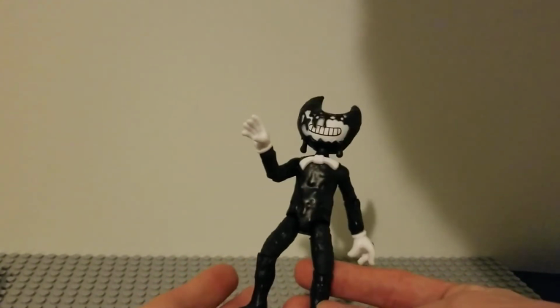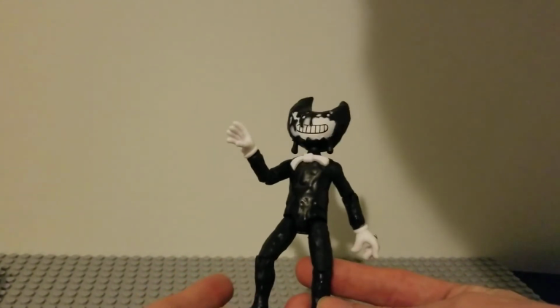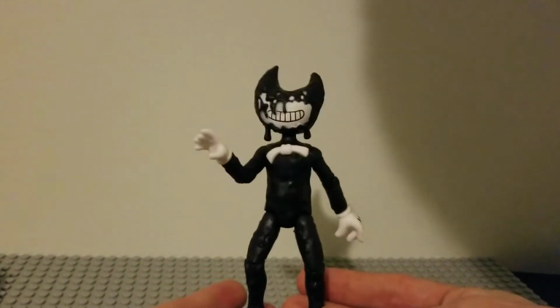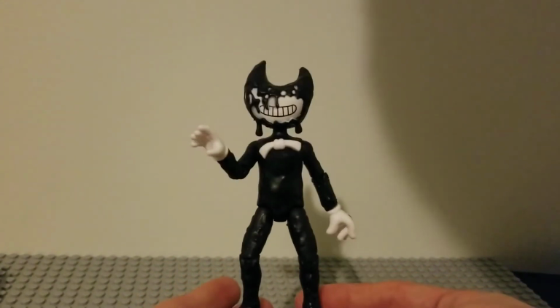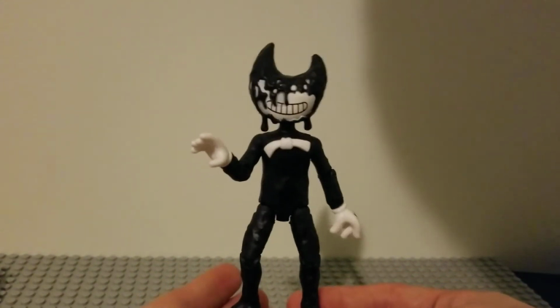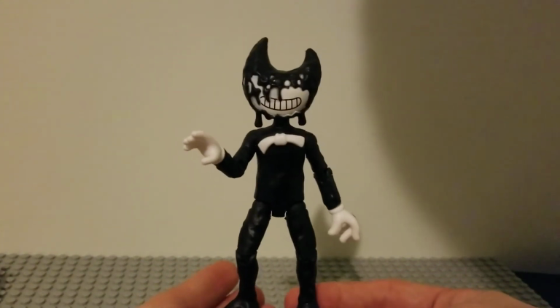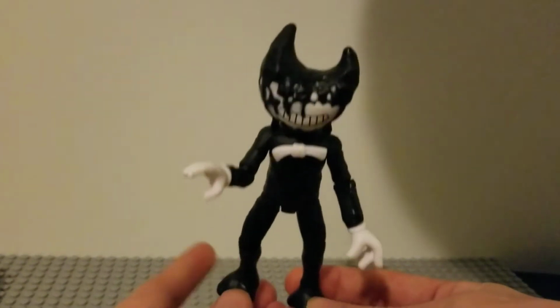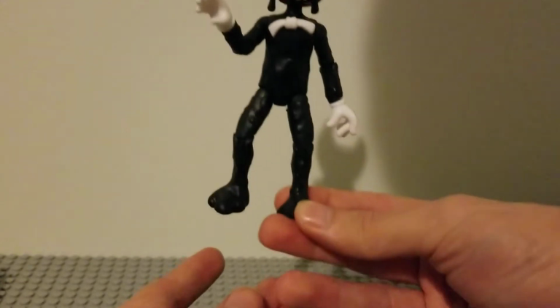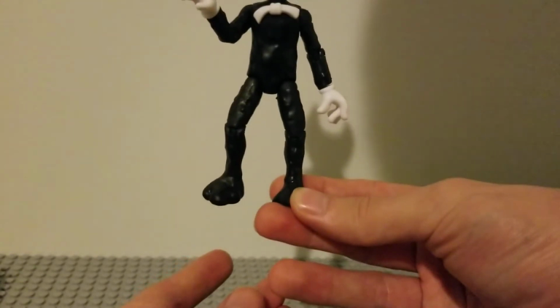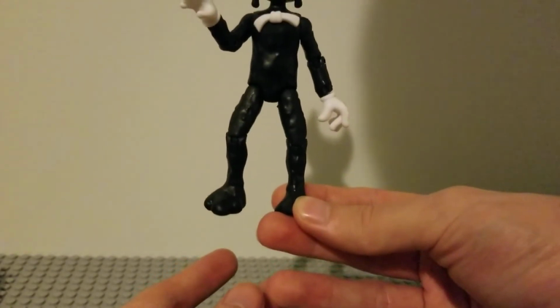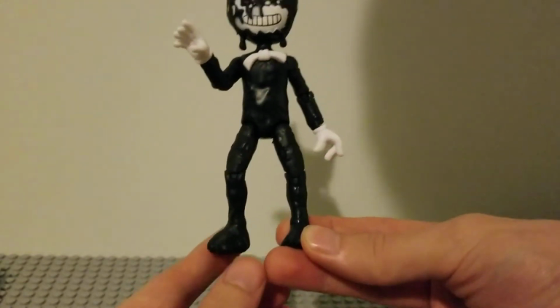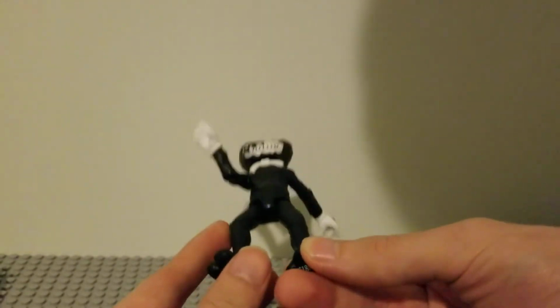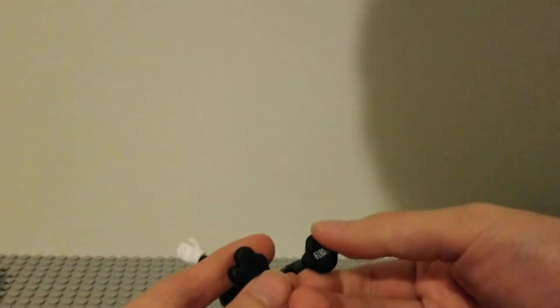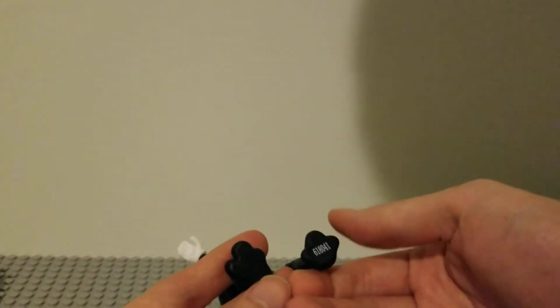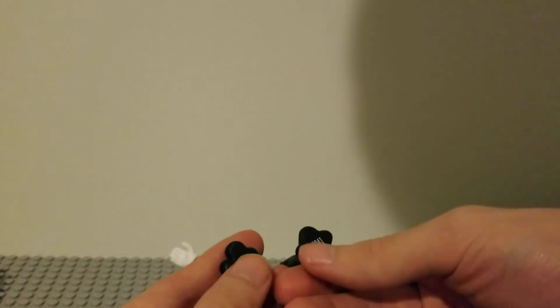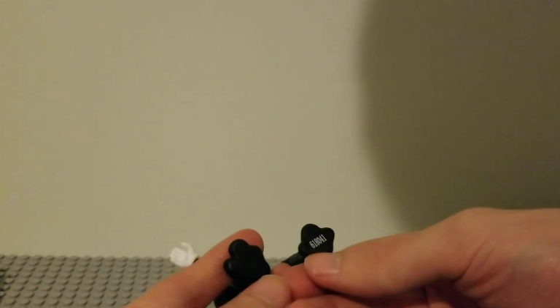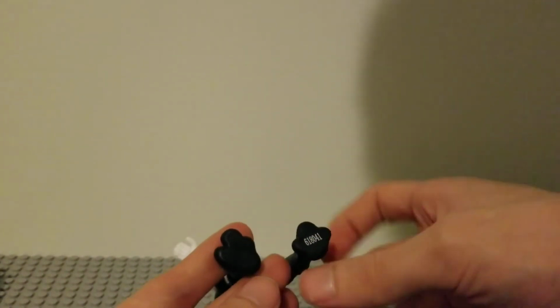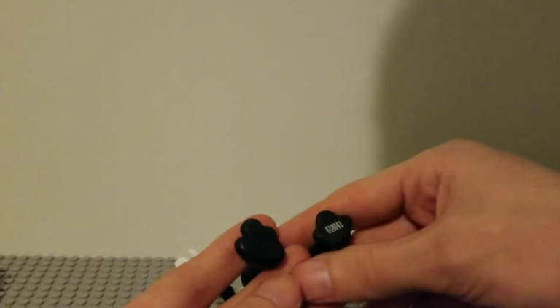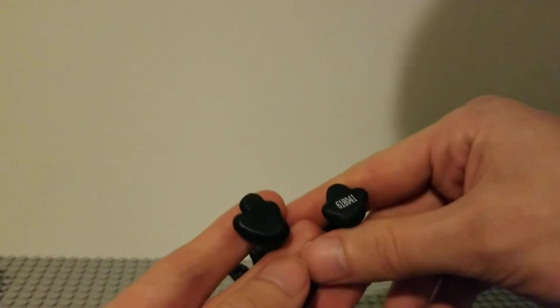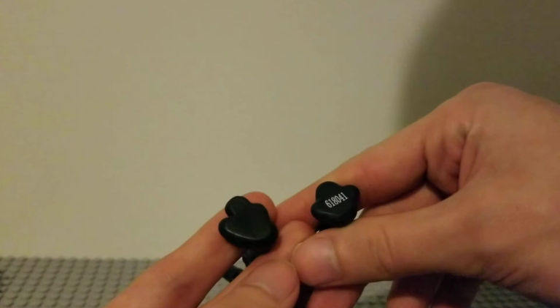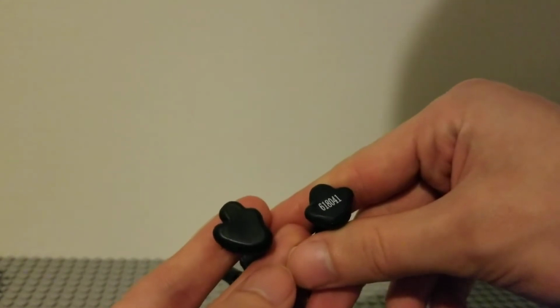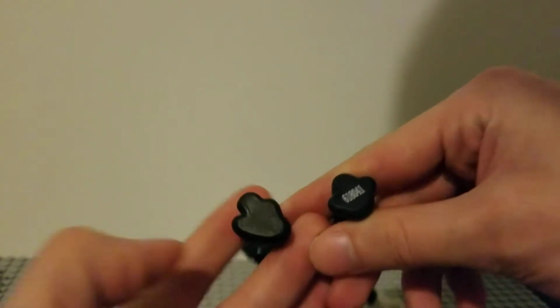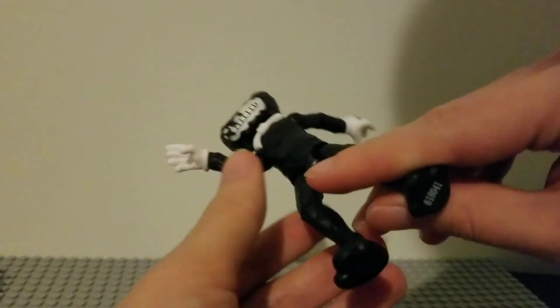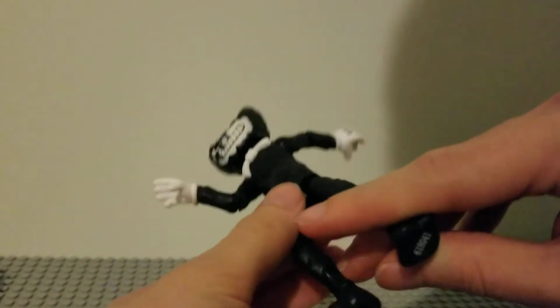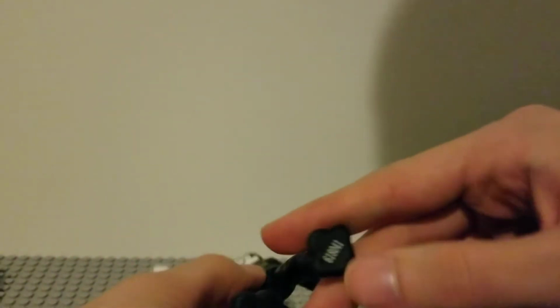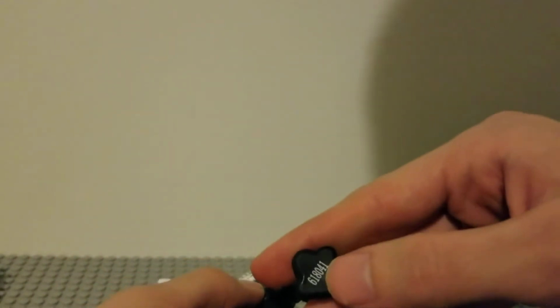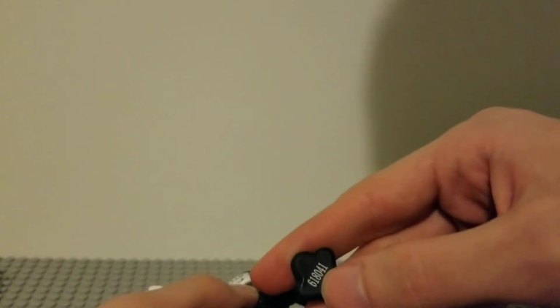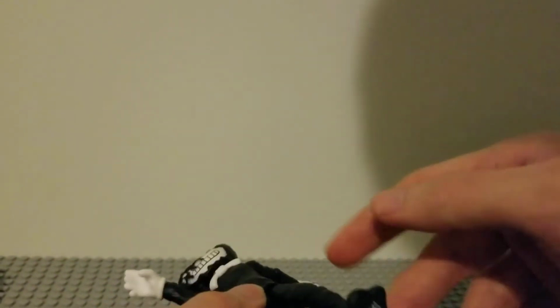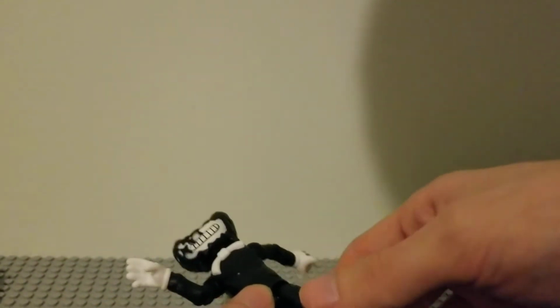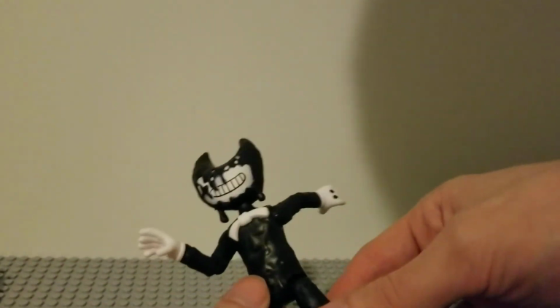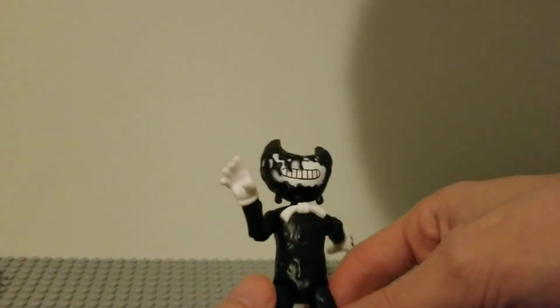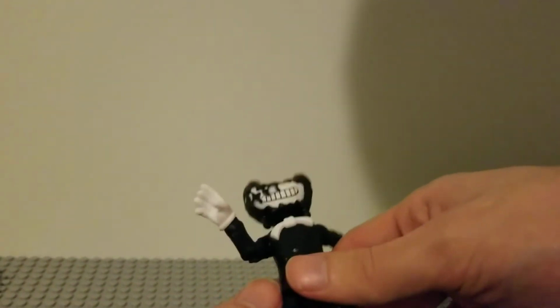So he has like blobs for feet, like bumpy blobs, no holes. I mean, it looks like there was supposed to be a hole in there, but no, I don't think so. But yeah, it's his QR code or barcode or something like that.